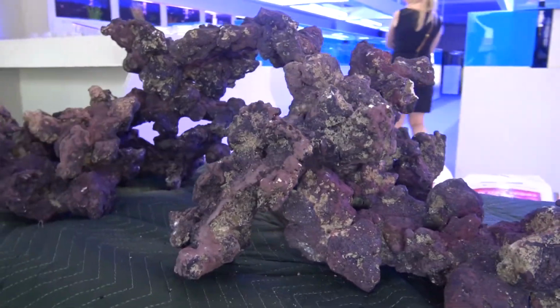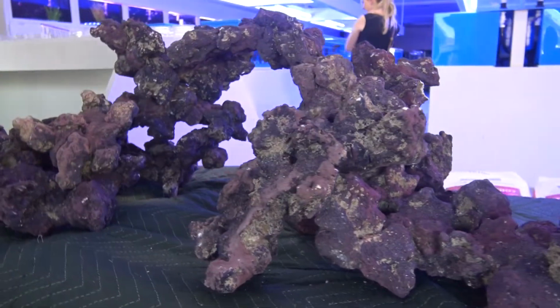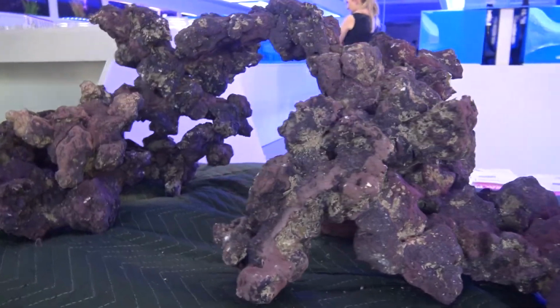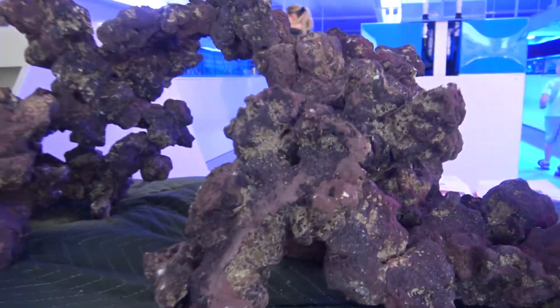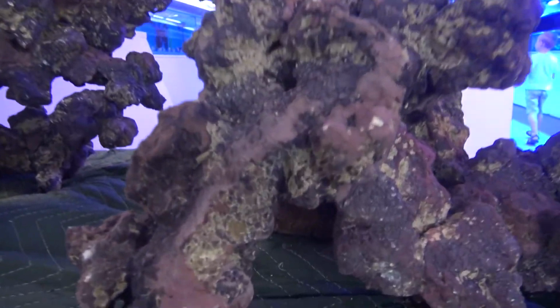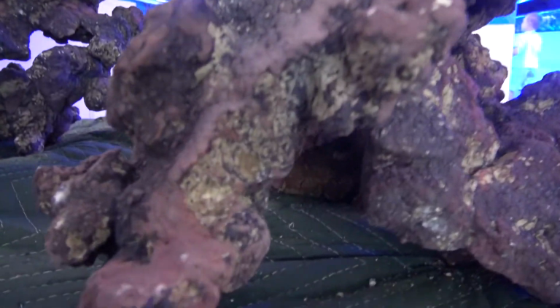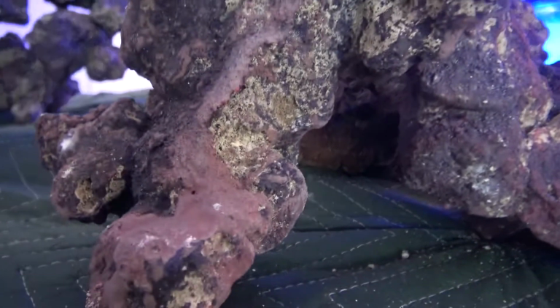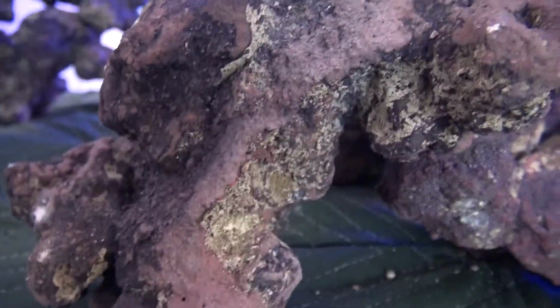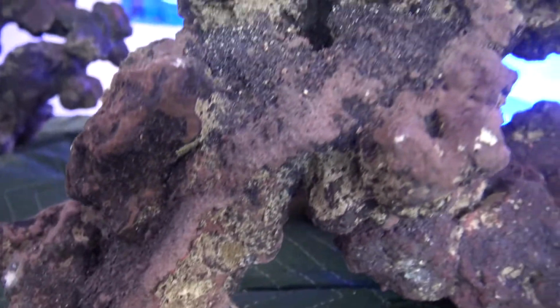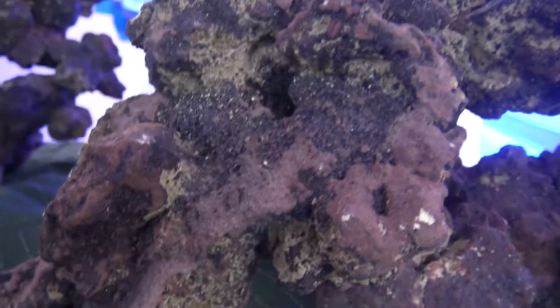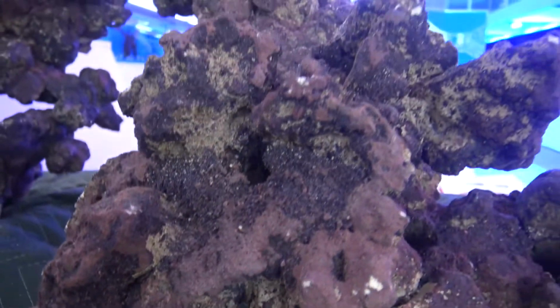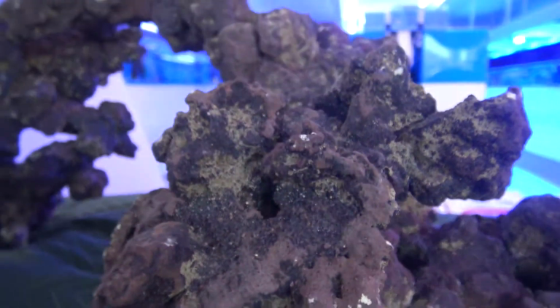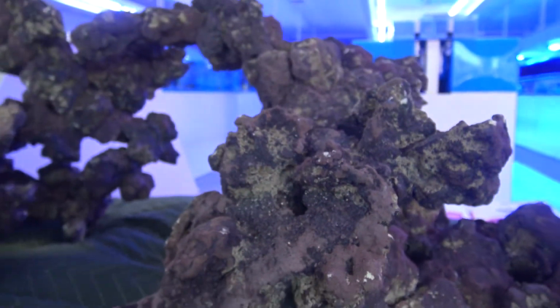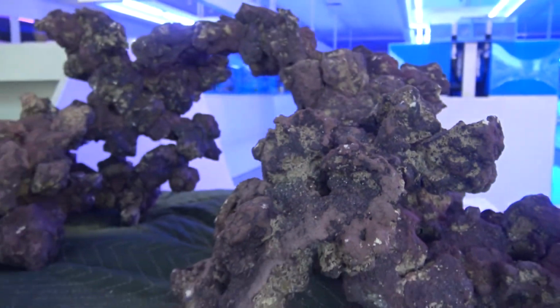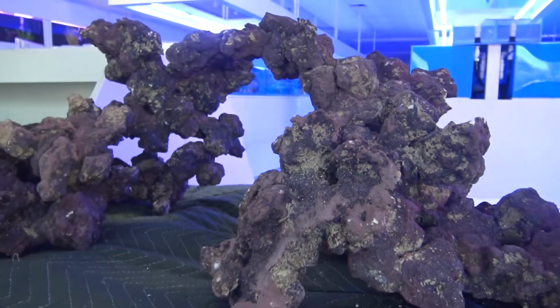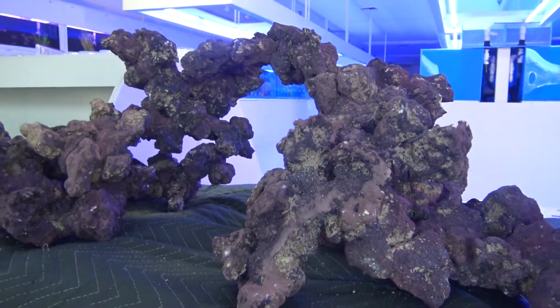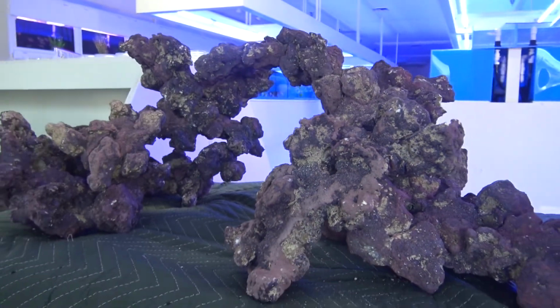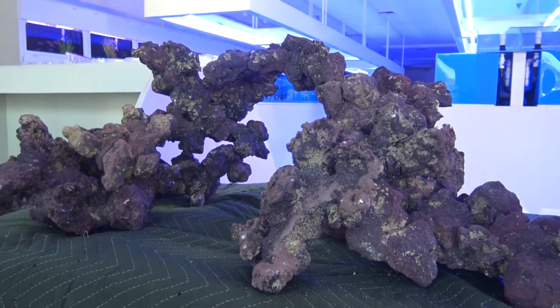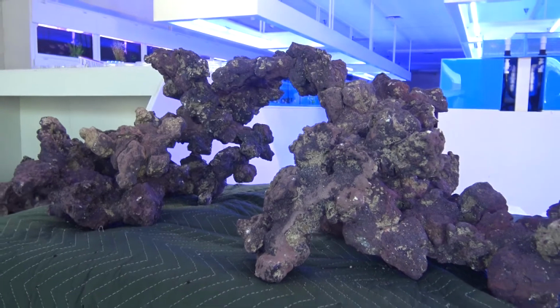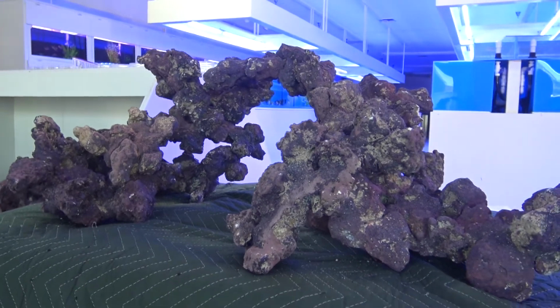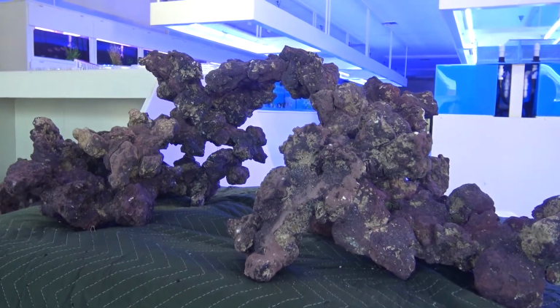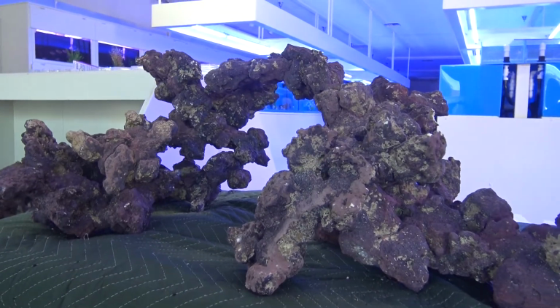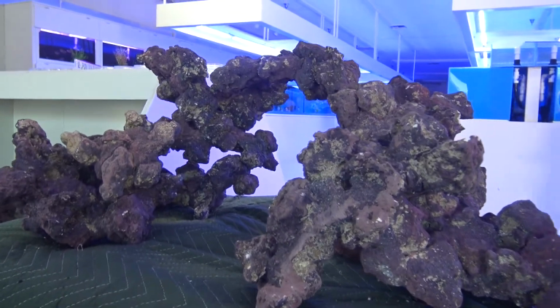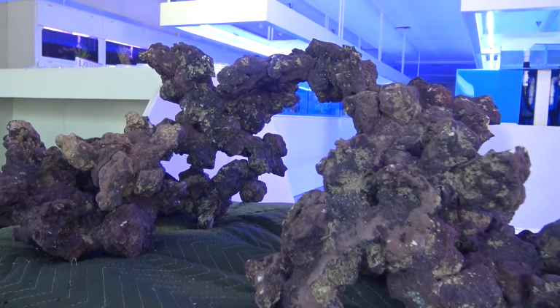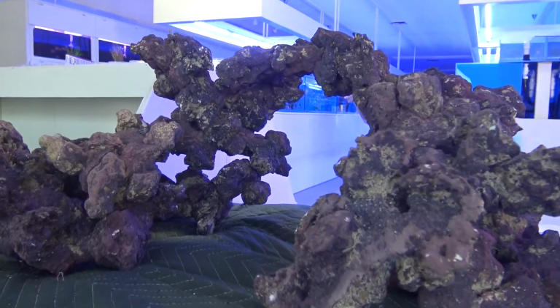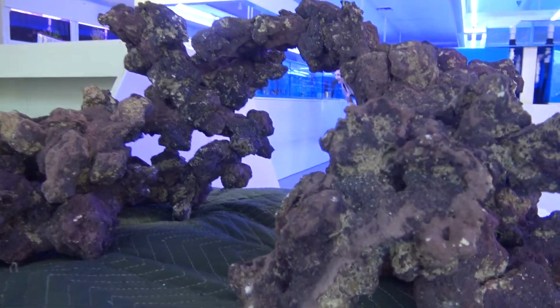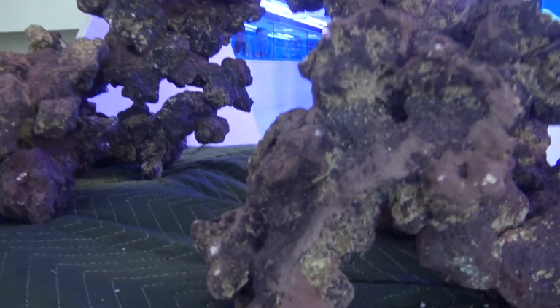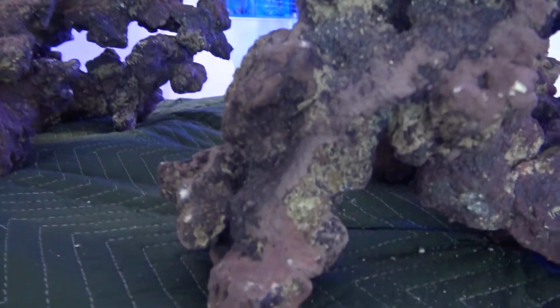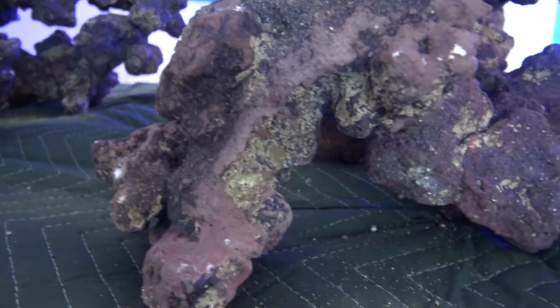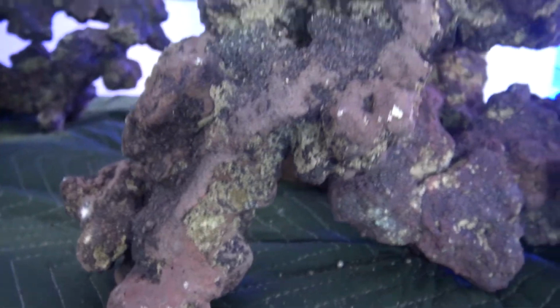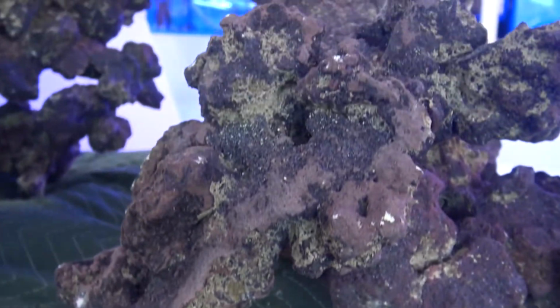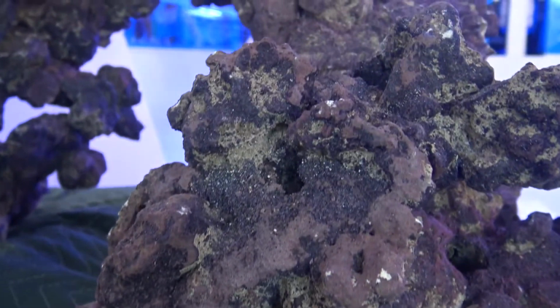It's also nice that it comes pre-stained — it's got a little bit of color on it already, so you don't have to wait a year for coralline to grow in. But when the coralline does grow in on this, it just creates an even more colorful base to put your corals on.